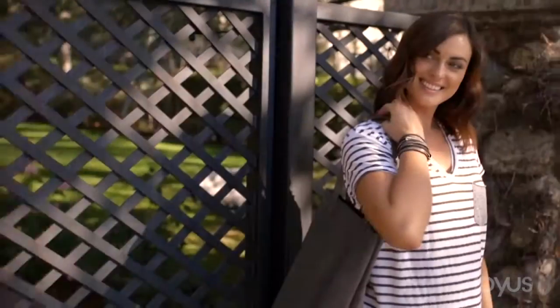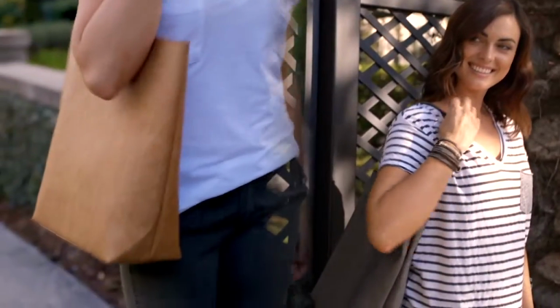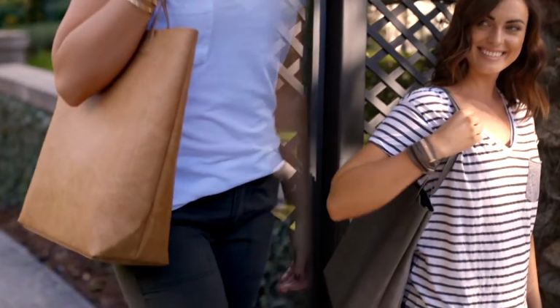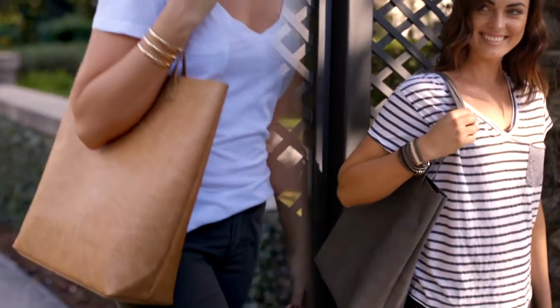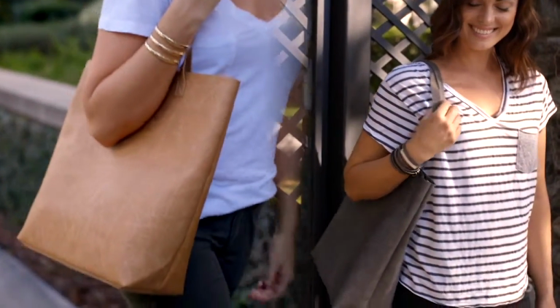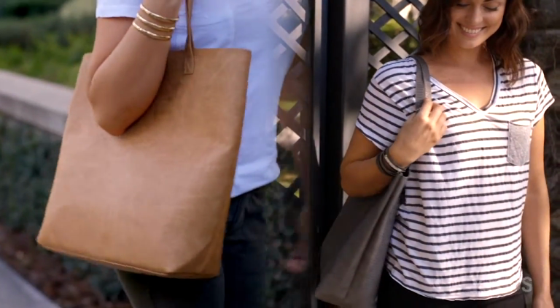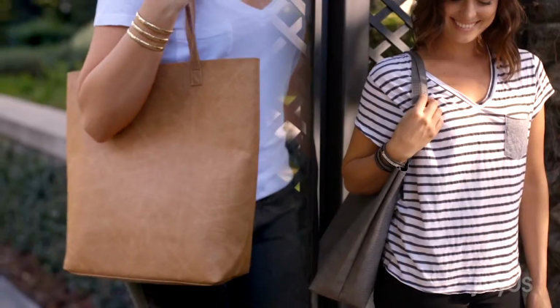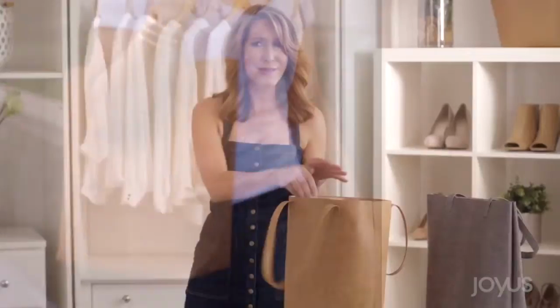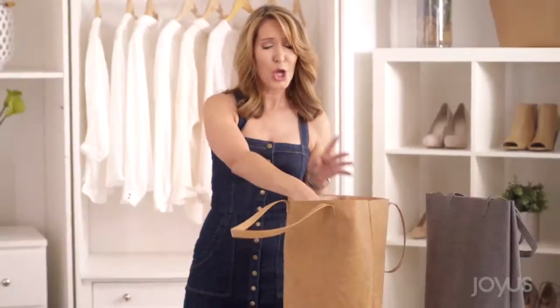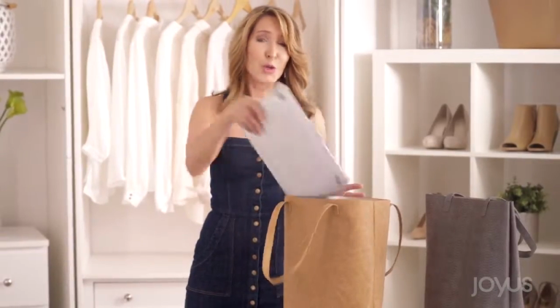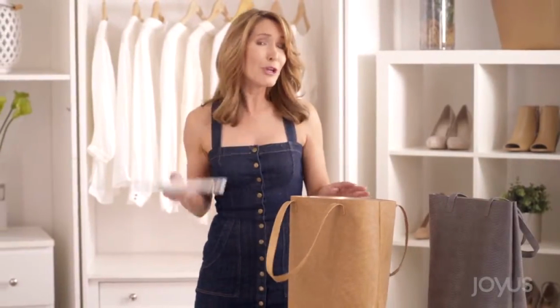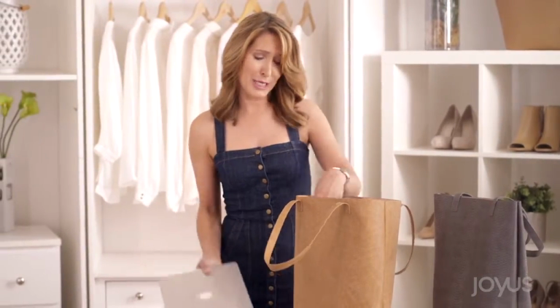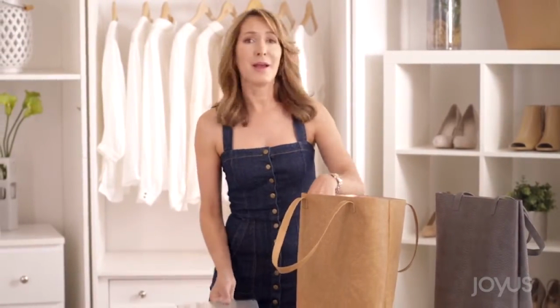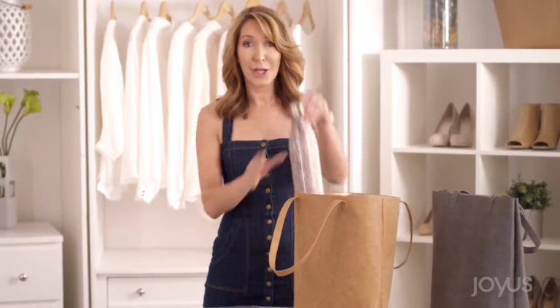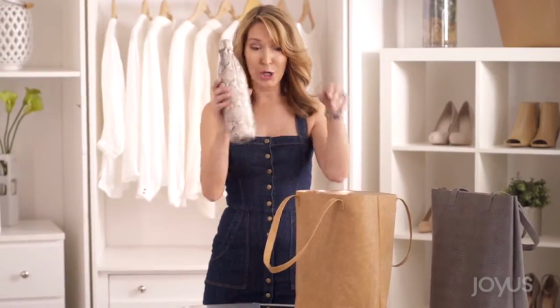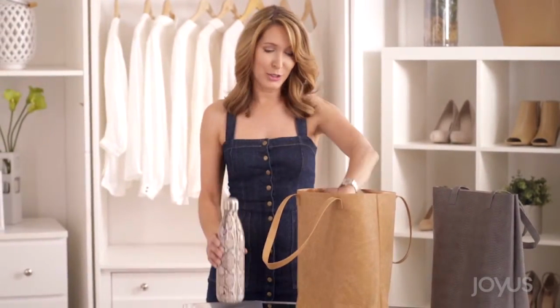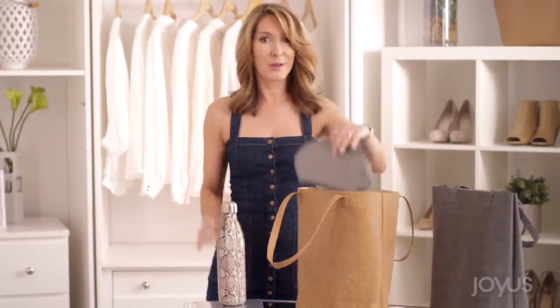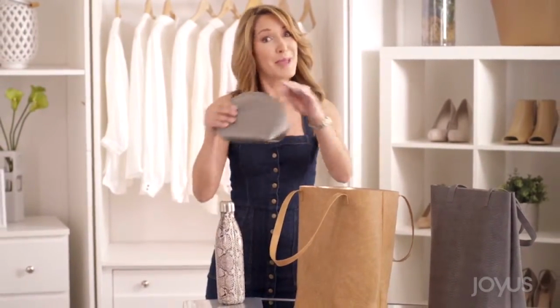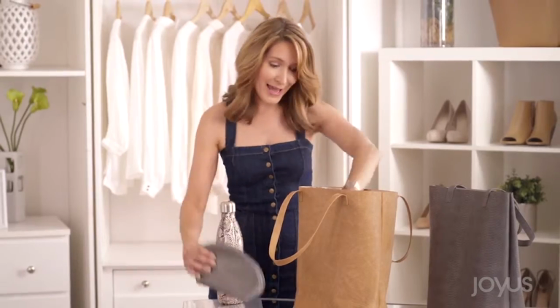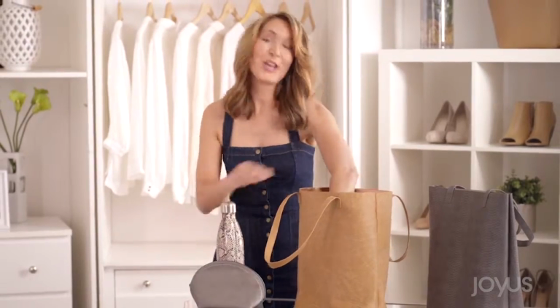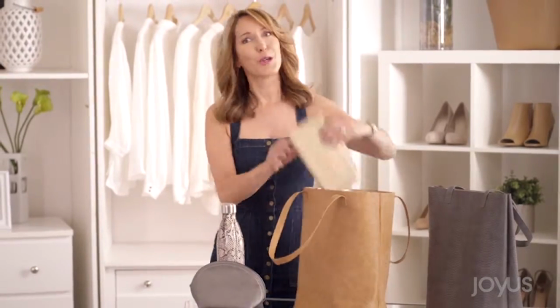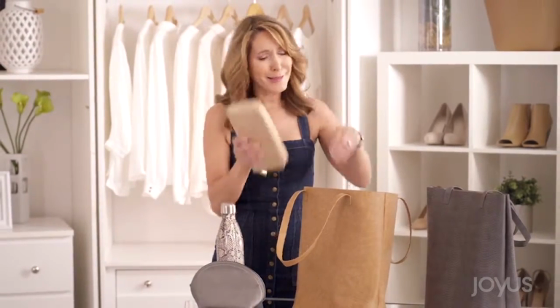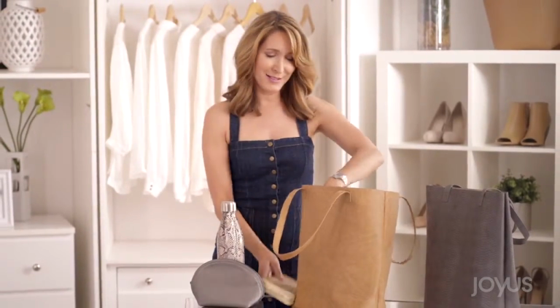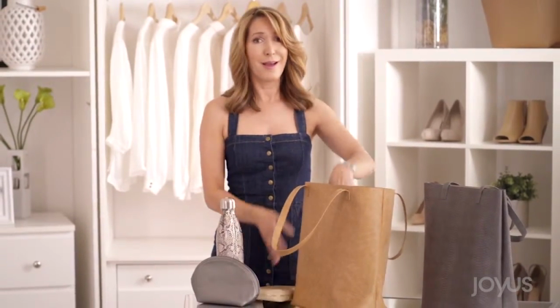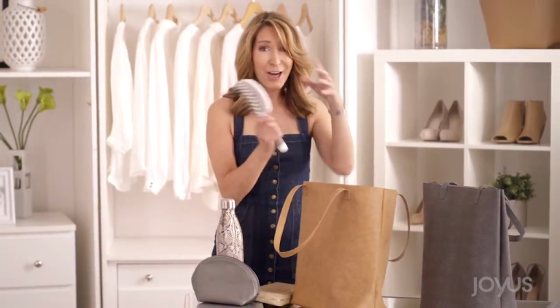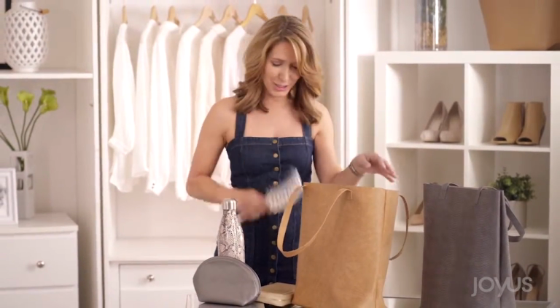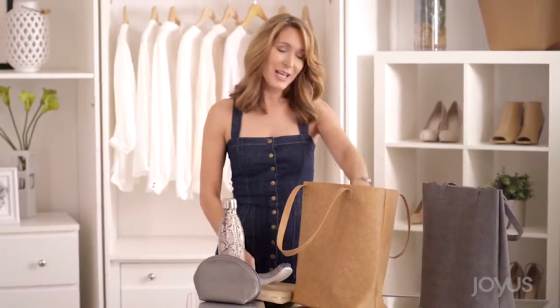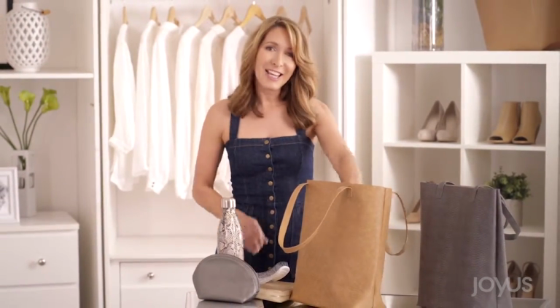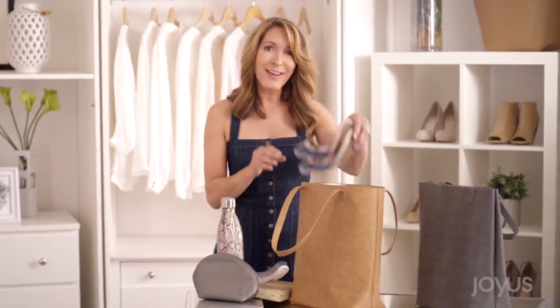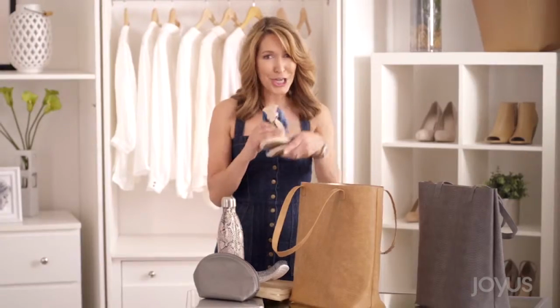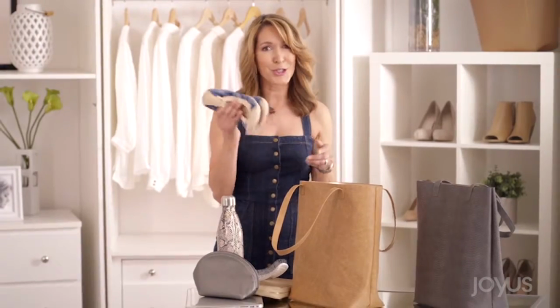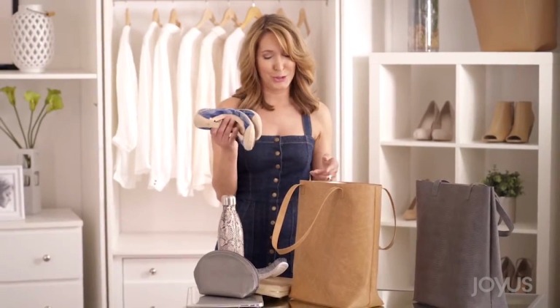And the longer shape makes it incredibly spacious. Check this out — you can fit your laptop, your water bottle, your makeup bag, your wallet, a hairbrush, even a change of shoes.